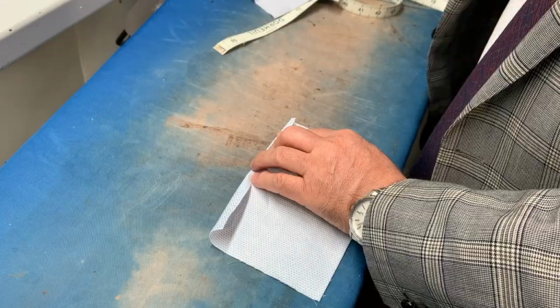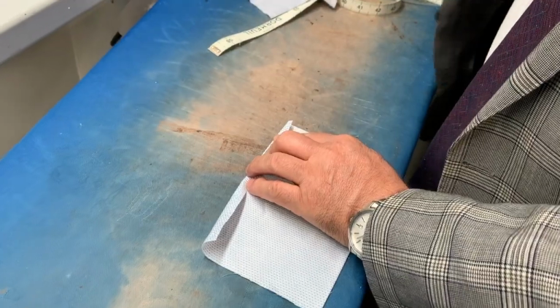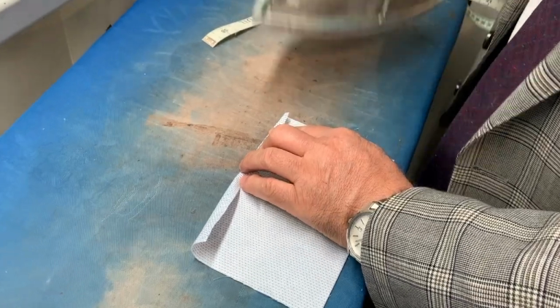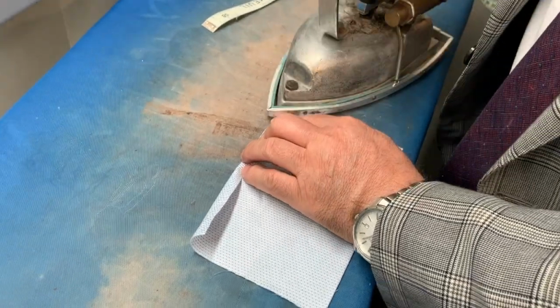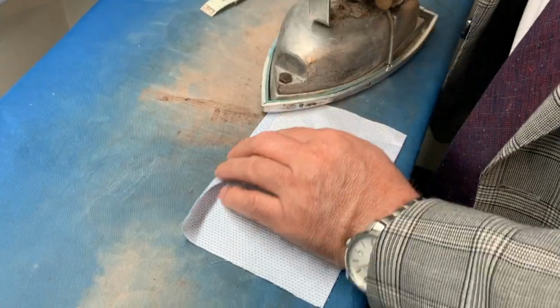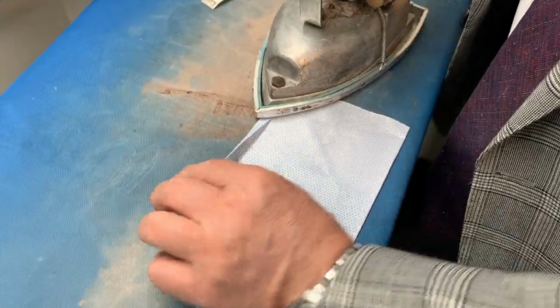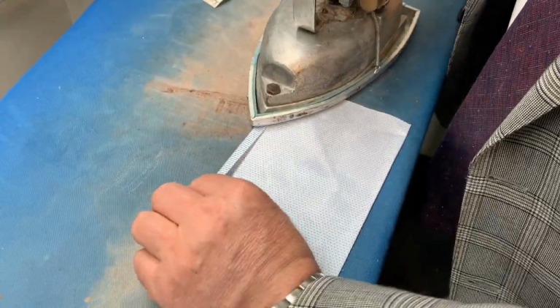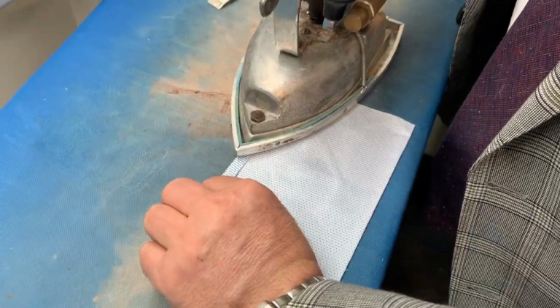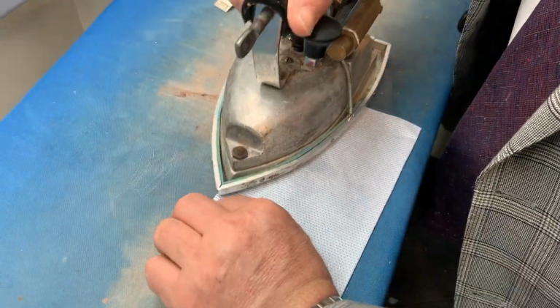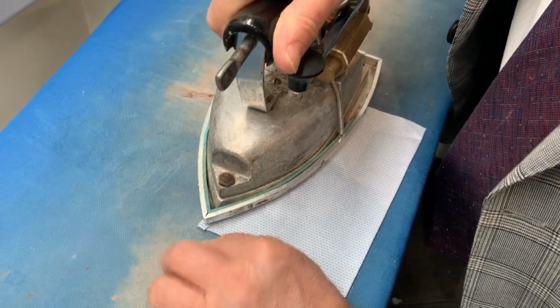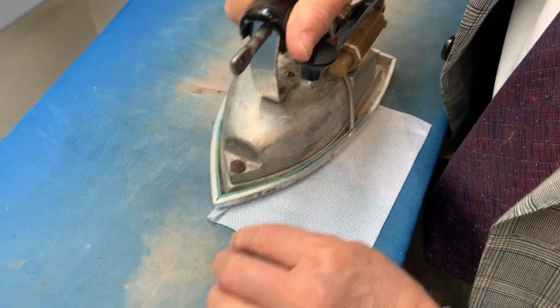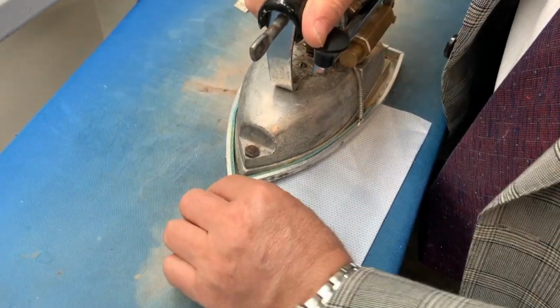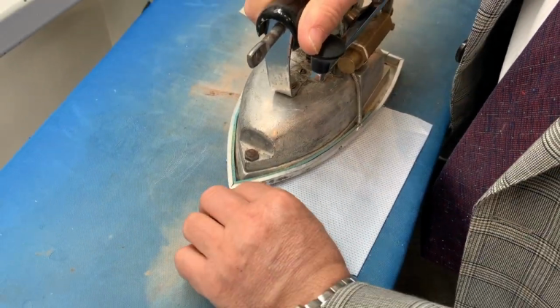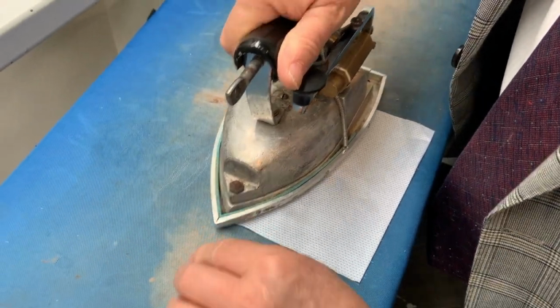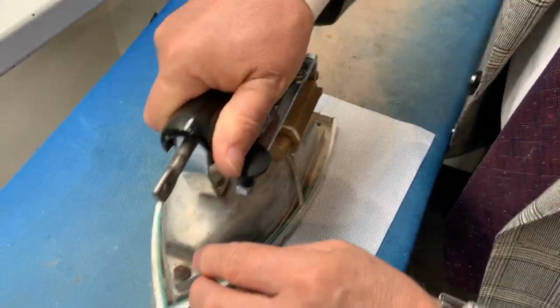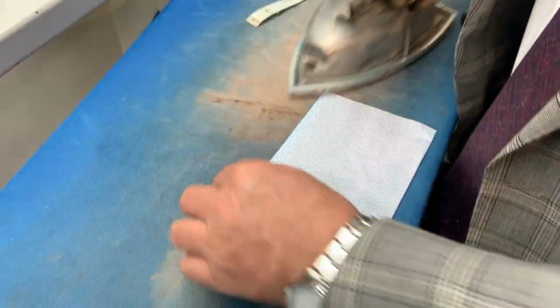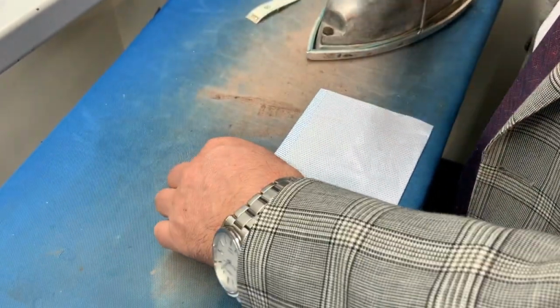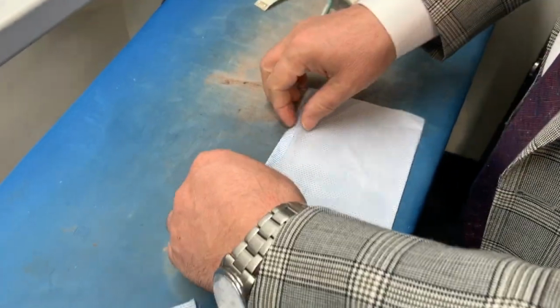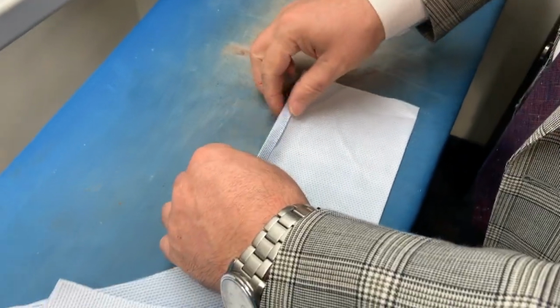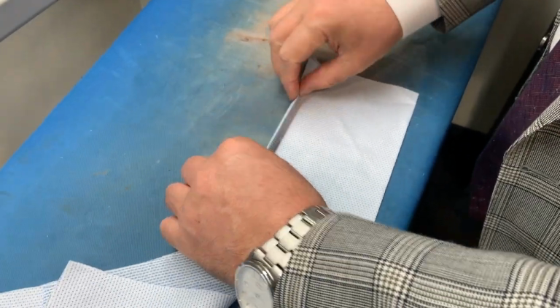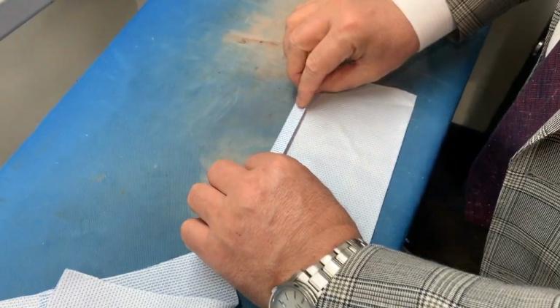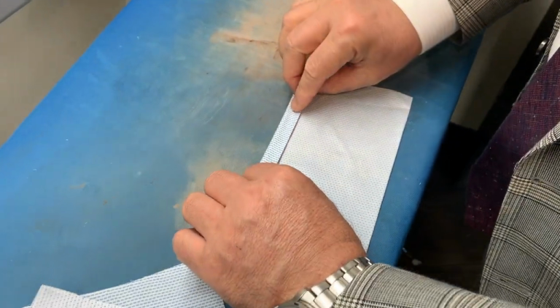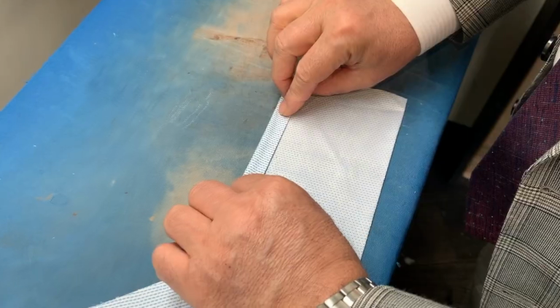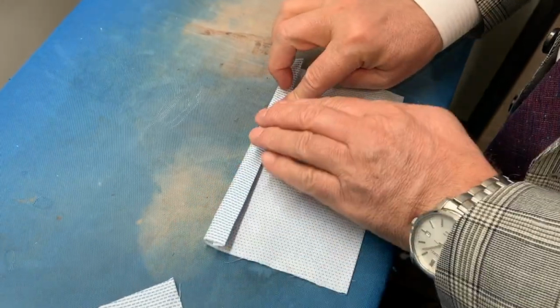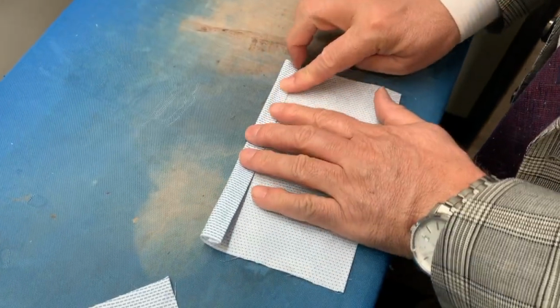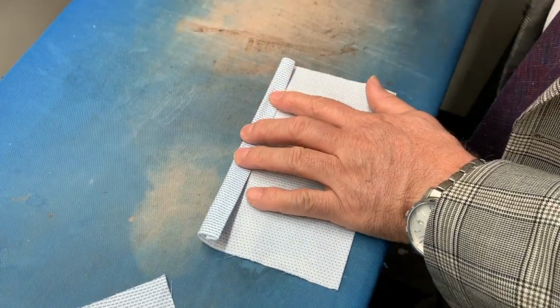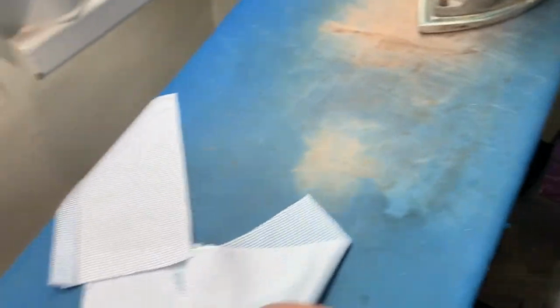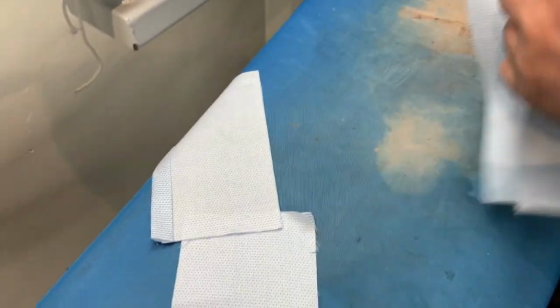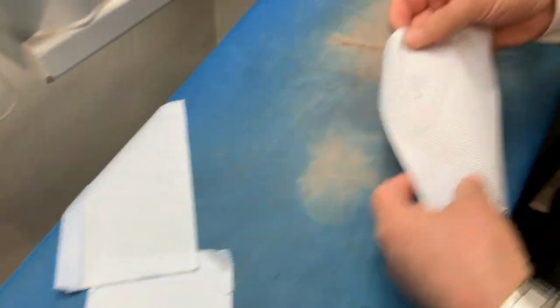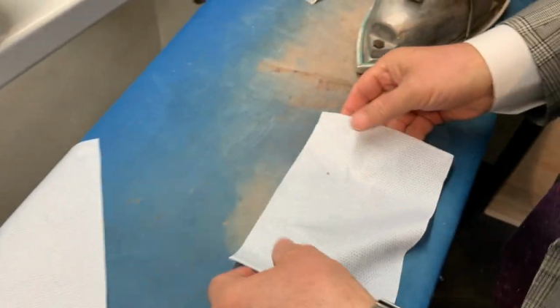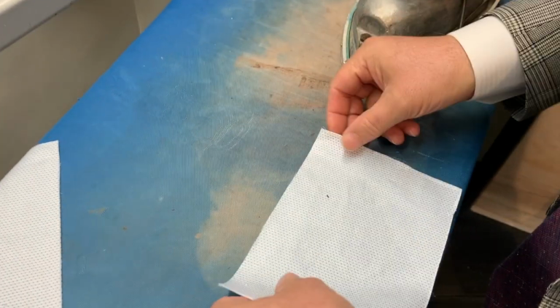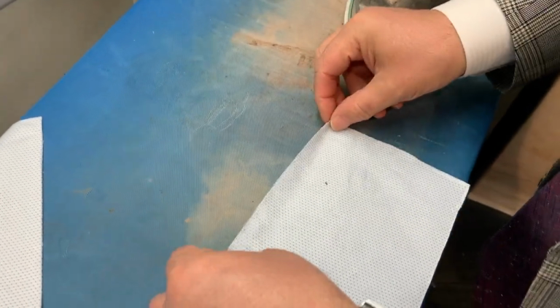Take the 5x7 piece and do a quarter-inch fold. Press it with the iron and then fold it over once again and press it with the iron. Do that for both 5x7 pieces.